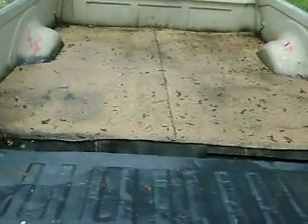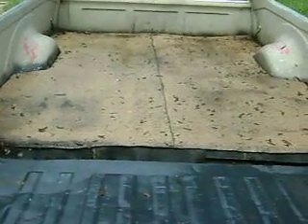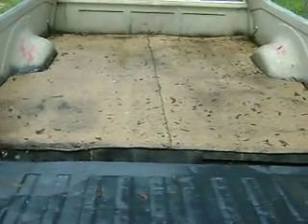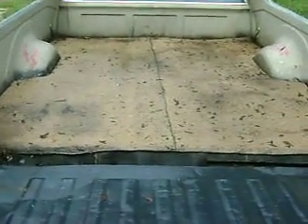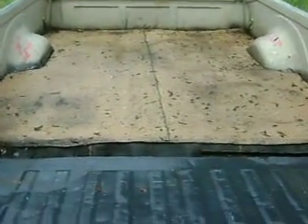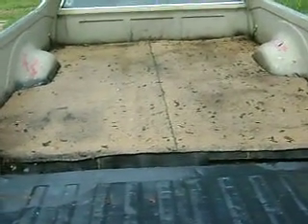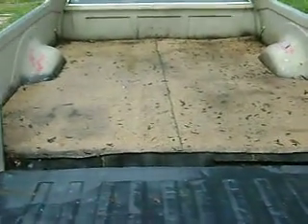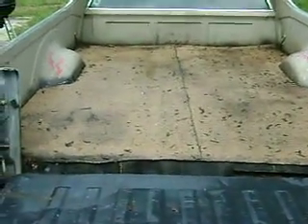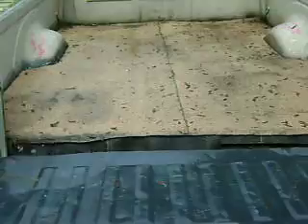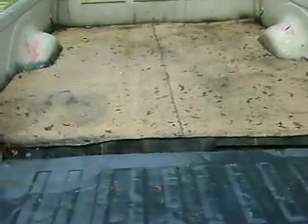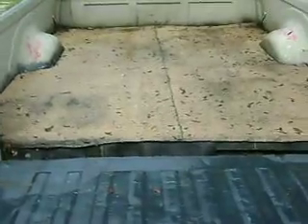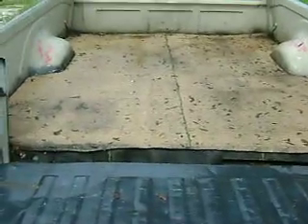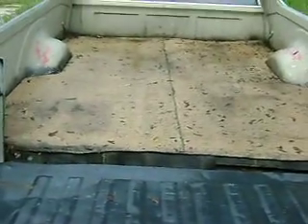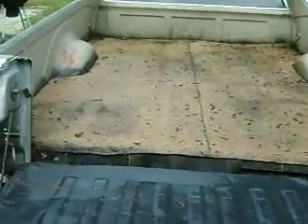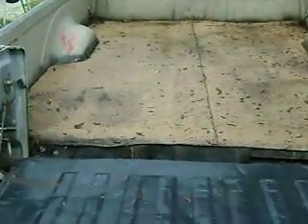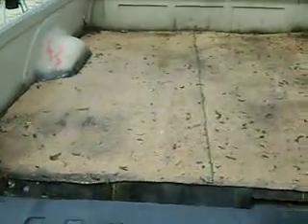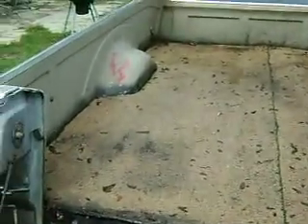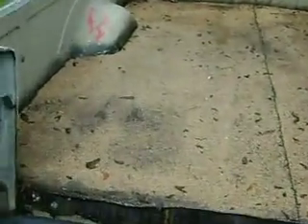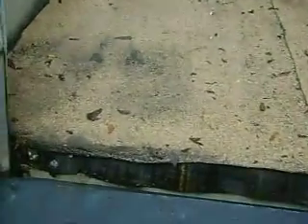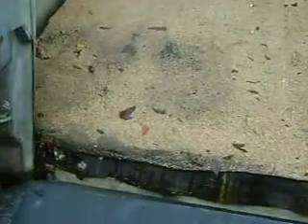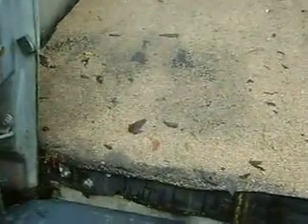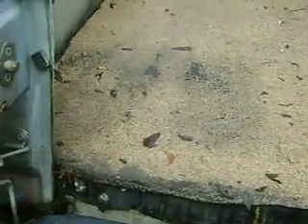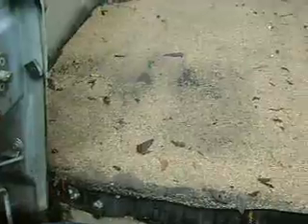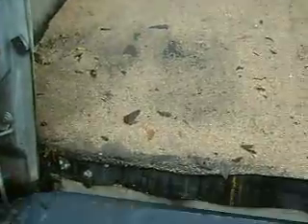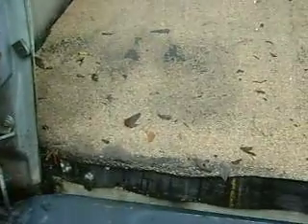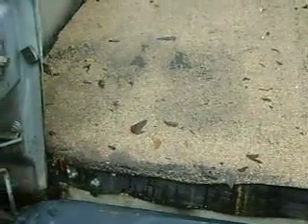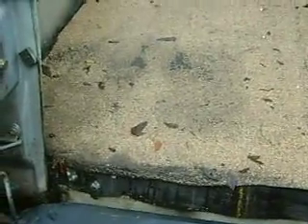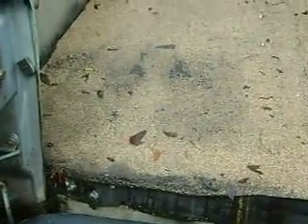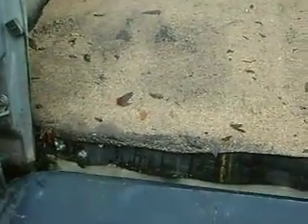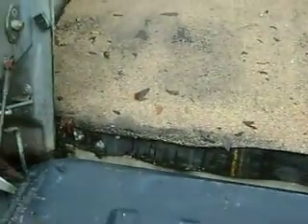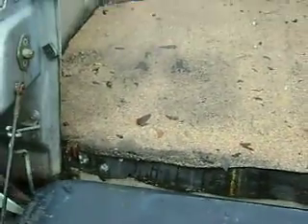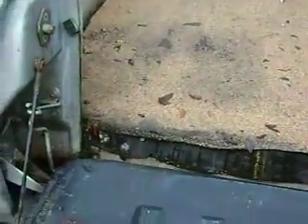We had to weld some wrought iron in there to make gas tank straps and put my $300 gas tank in. We cut away the rust until it was nice and clean, sanded it down, and painted it so it wouldn't rust.